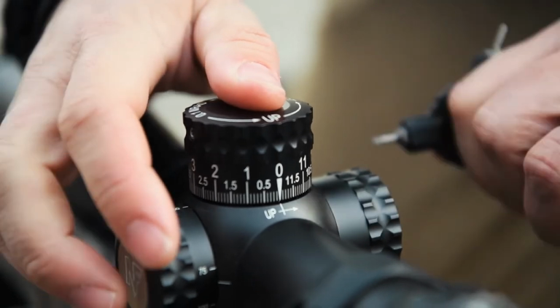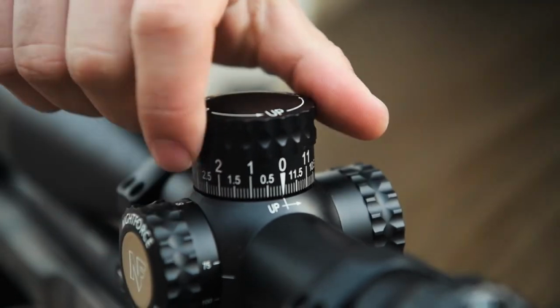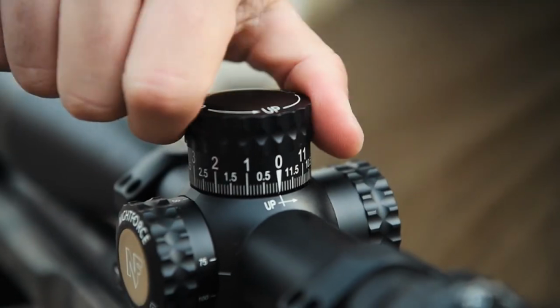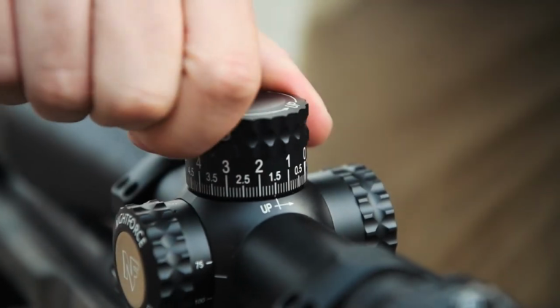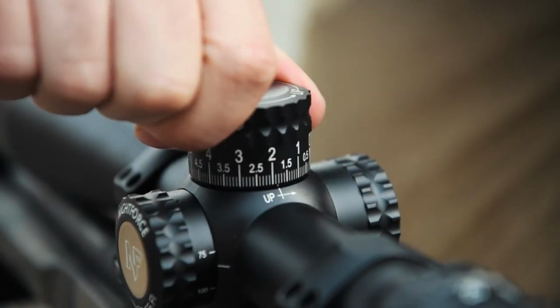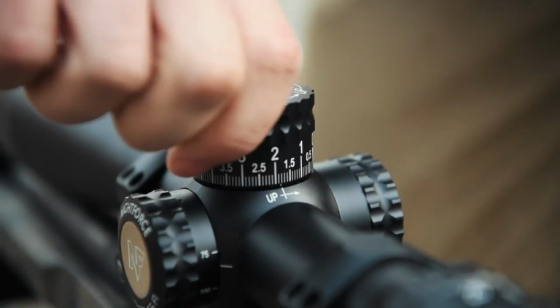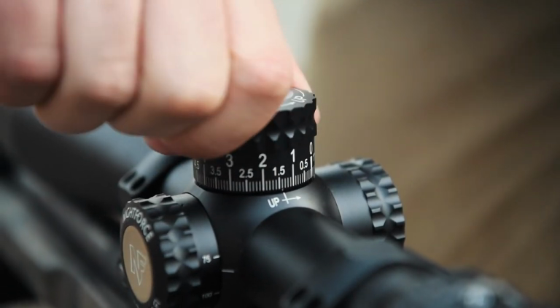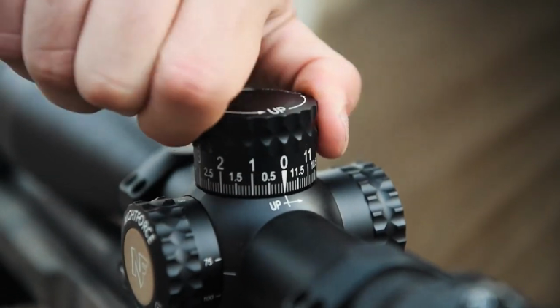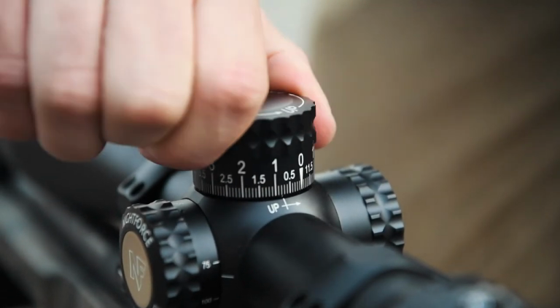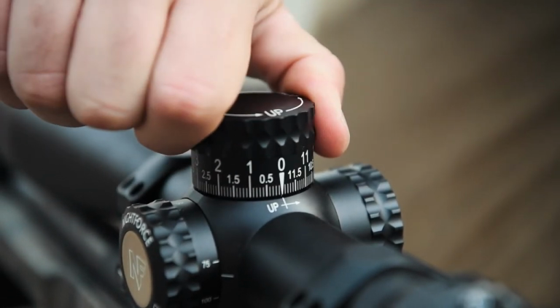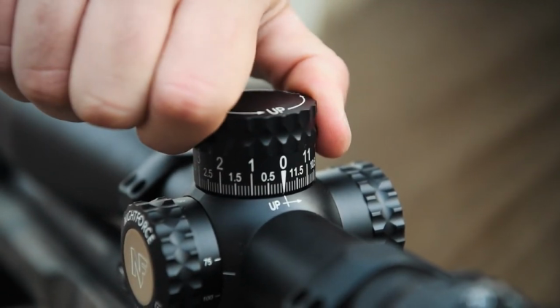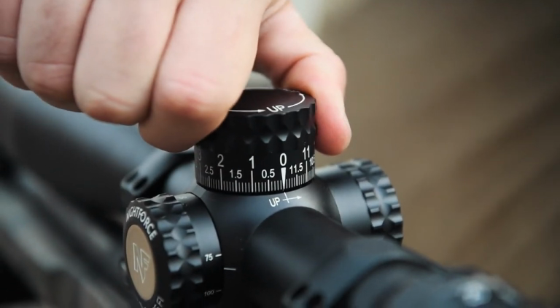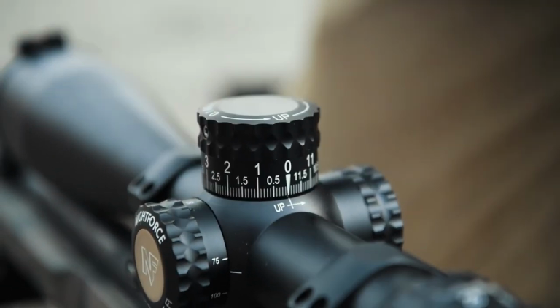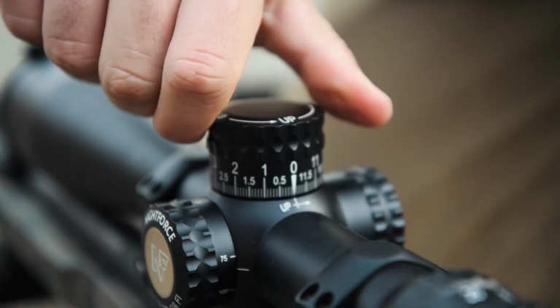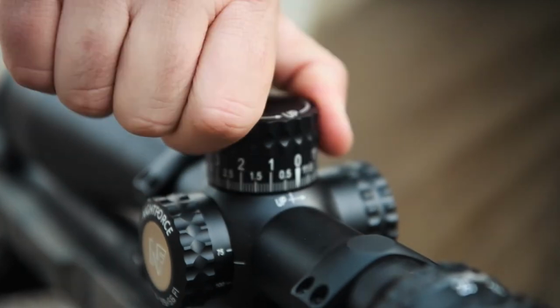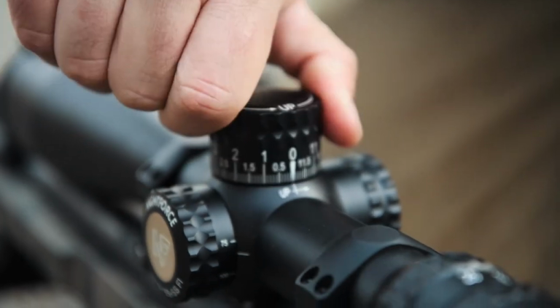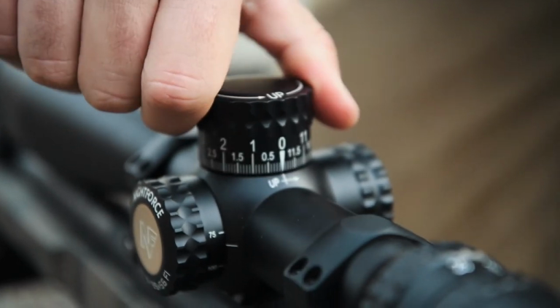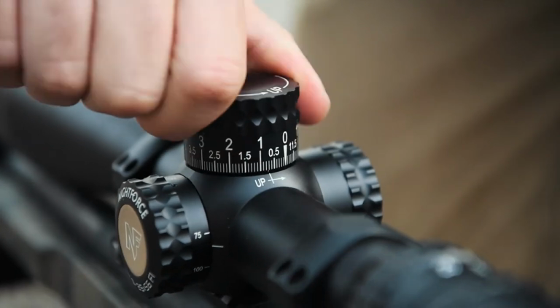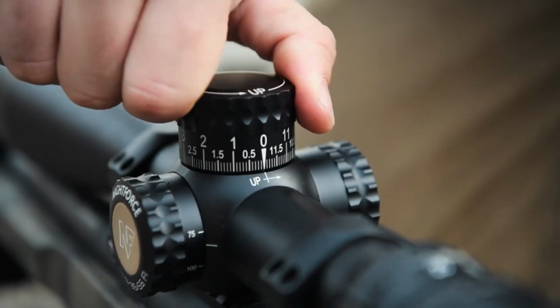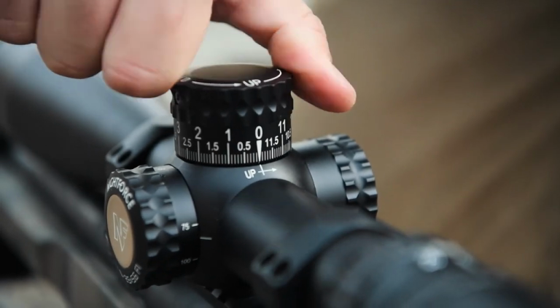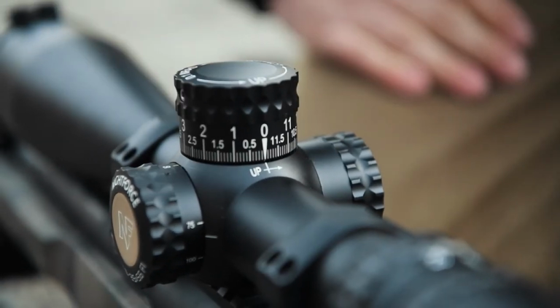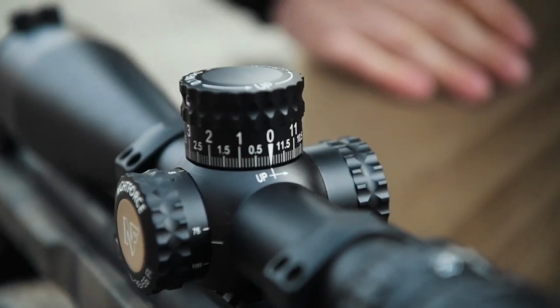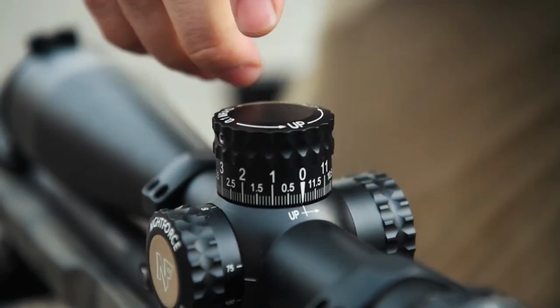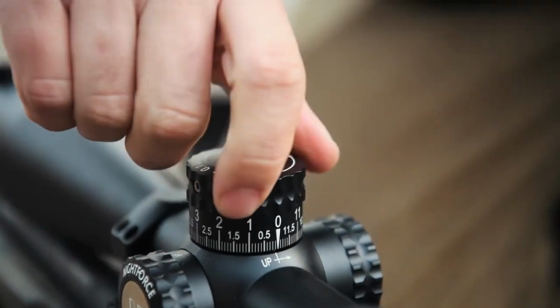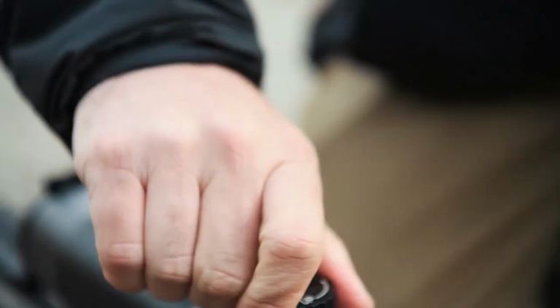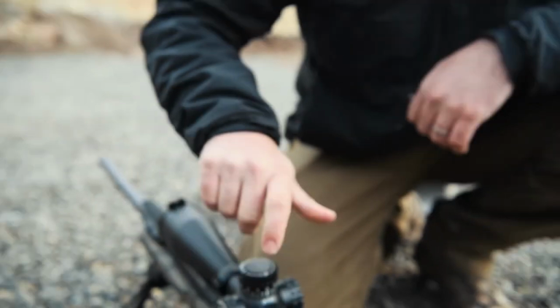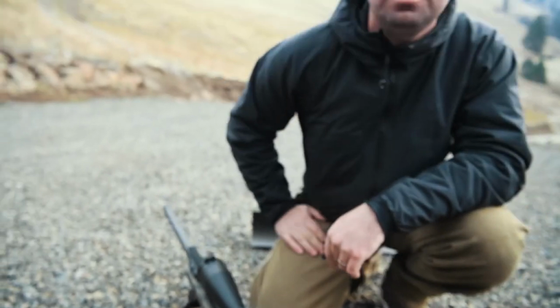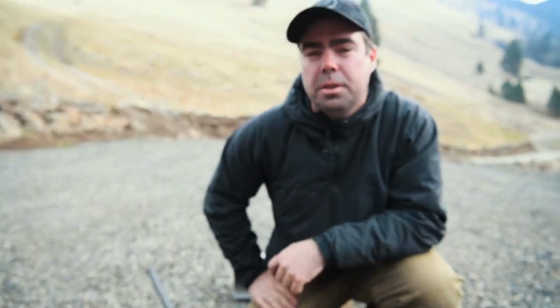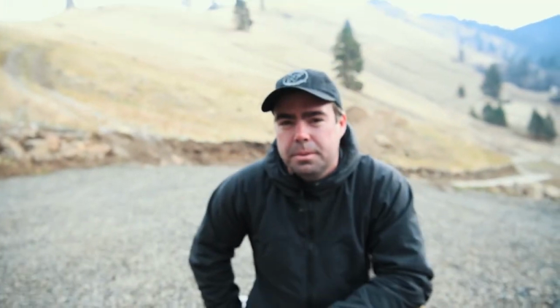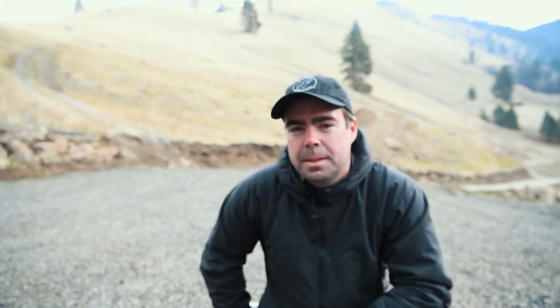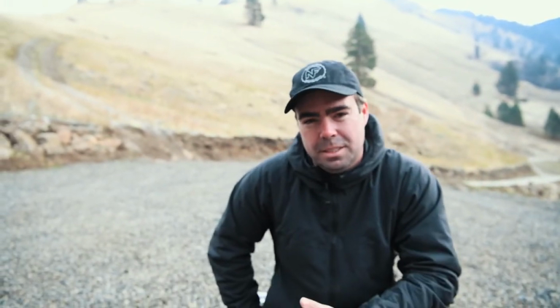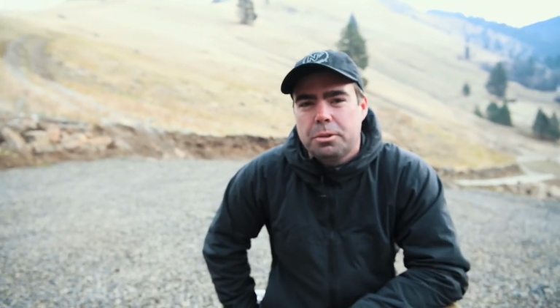Now our zero stop is set. When you dial up and you want to come back down, you're back at your hundred yard zero — or wherever your zero is — with a nice, easy tactile stop. You don't even have to look at it to know that you're on zero. That's how you set a zero stop.